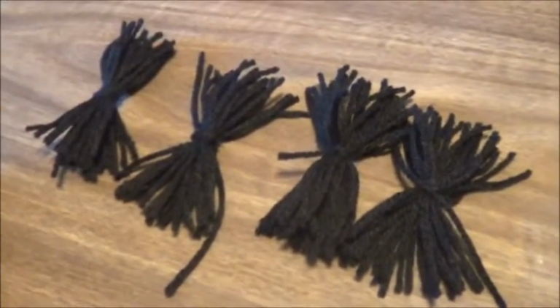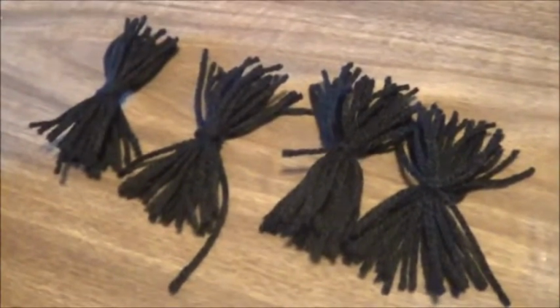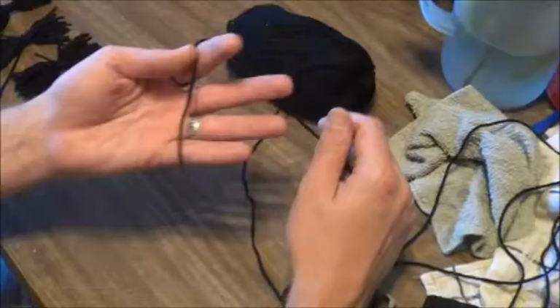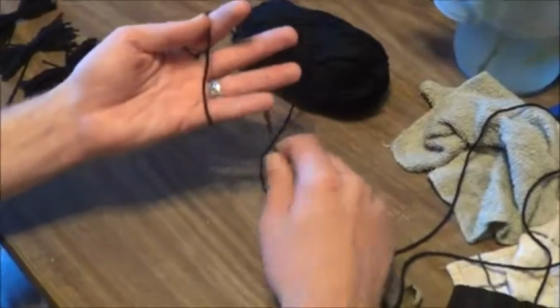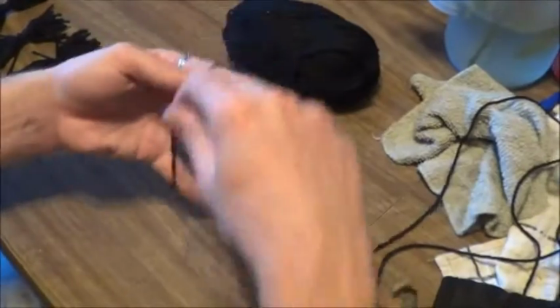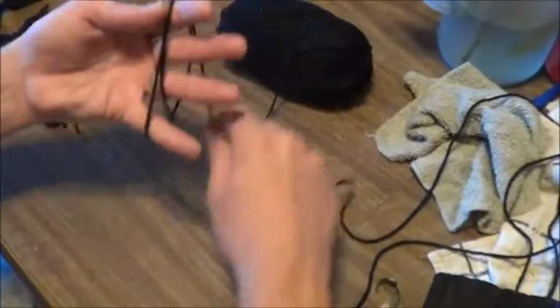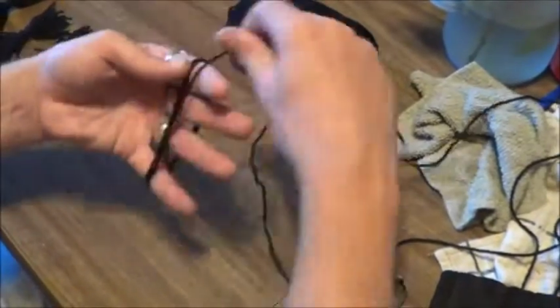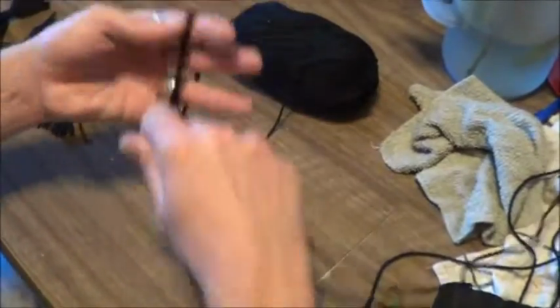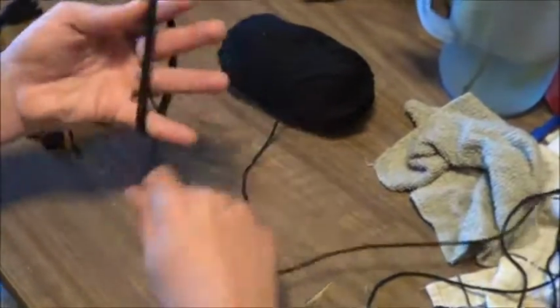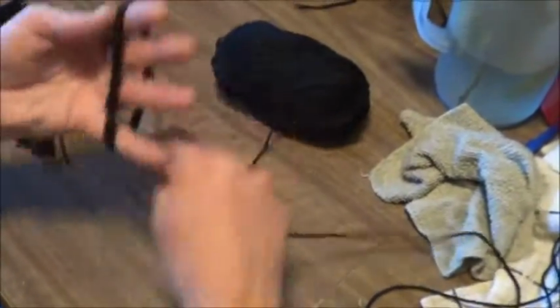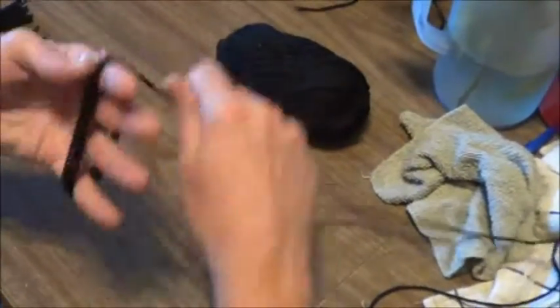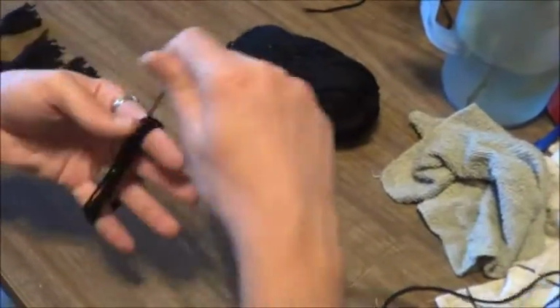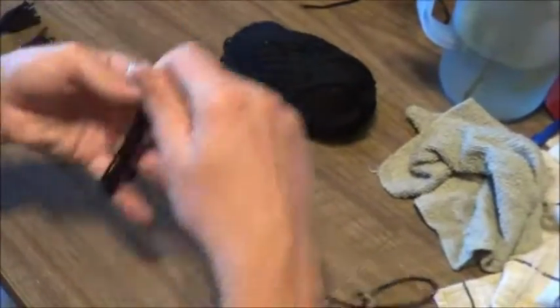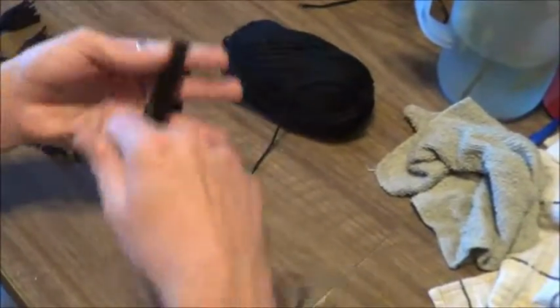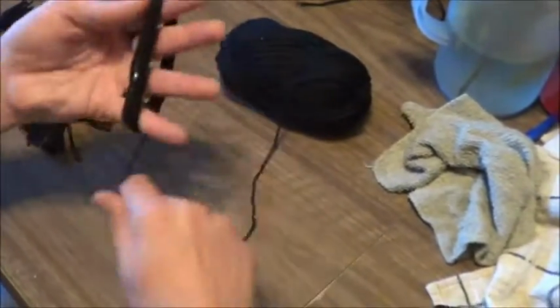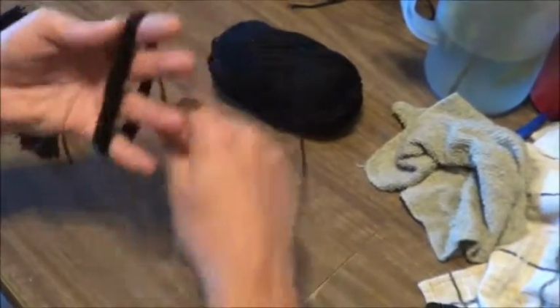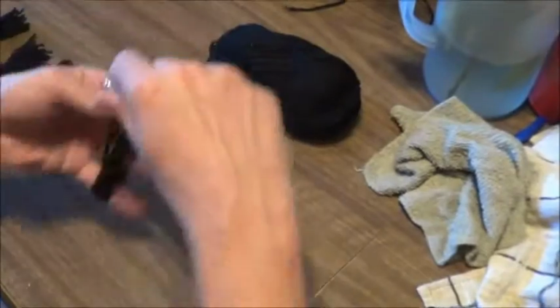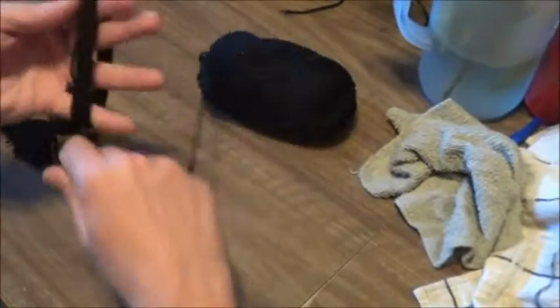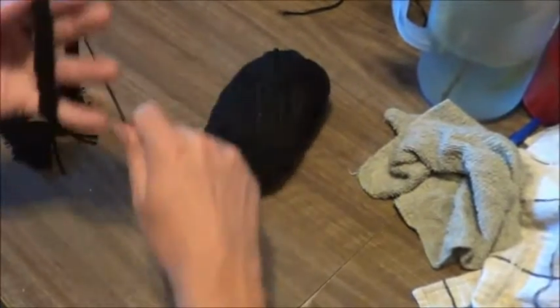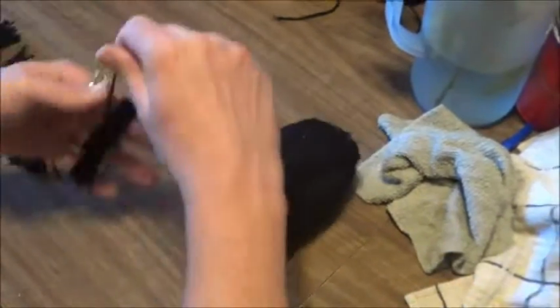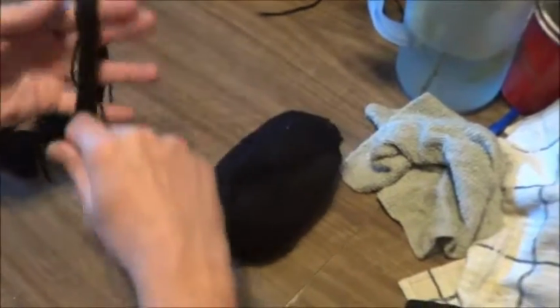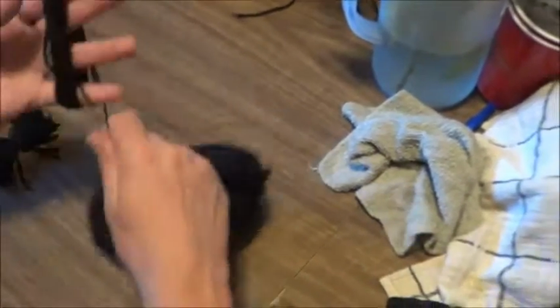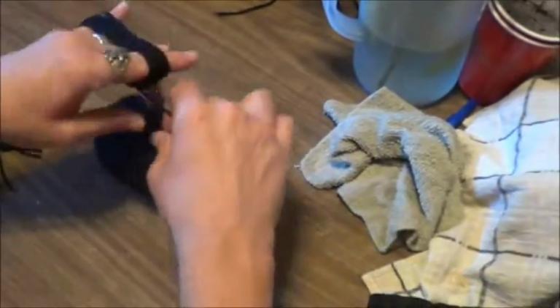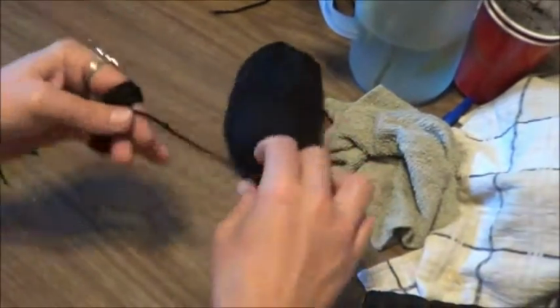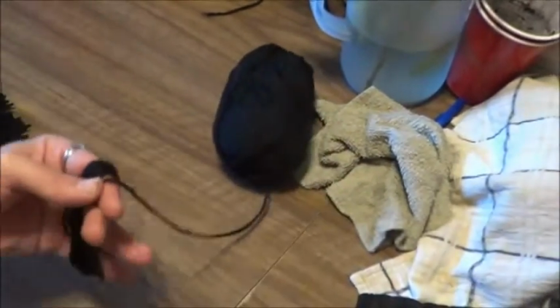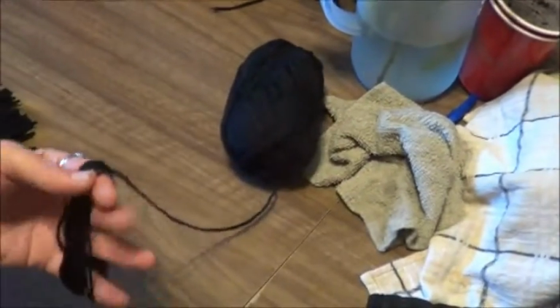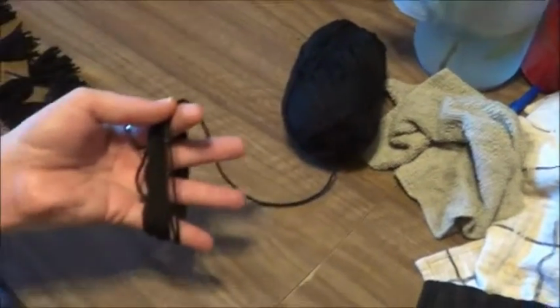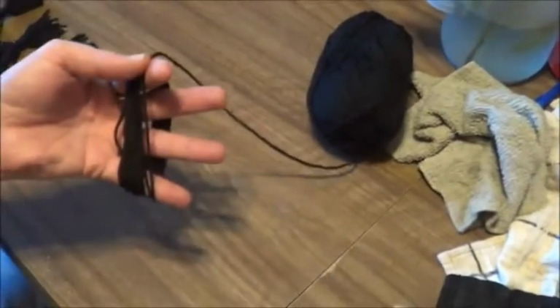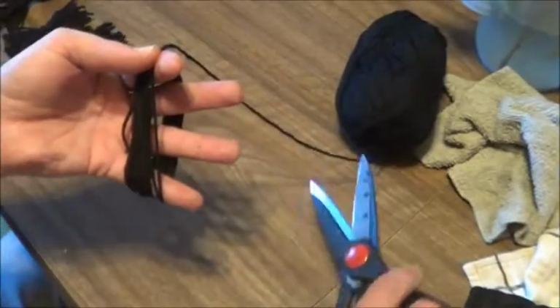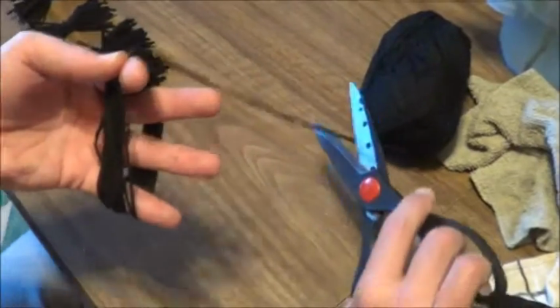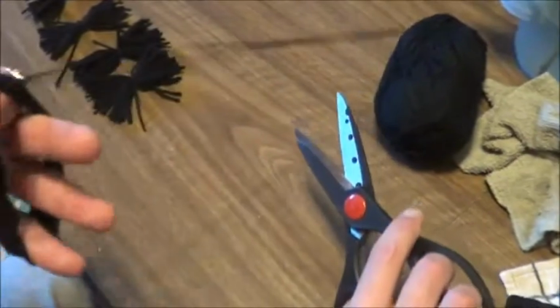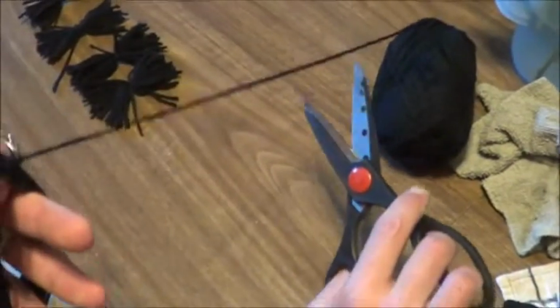Told you this was quick. So basically all I'm doing here is wrapping the yarn around until I'm tired of encircling my fingers. That'll be good — several wraps there.